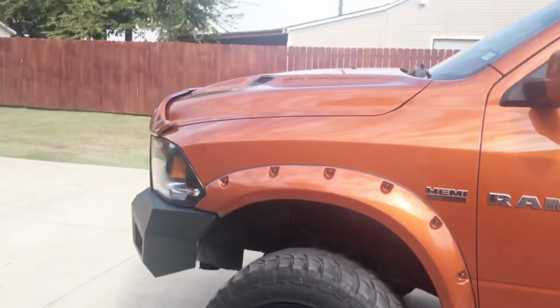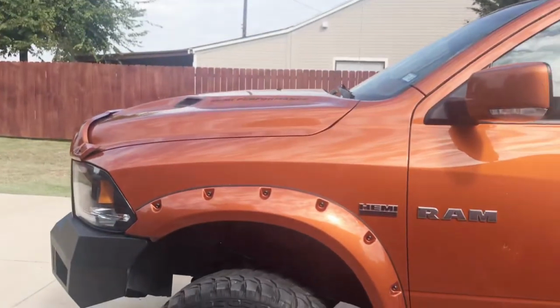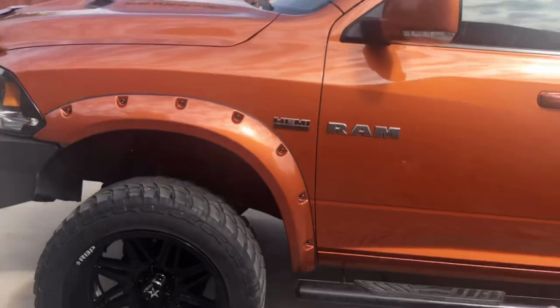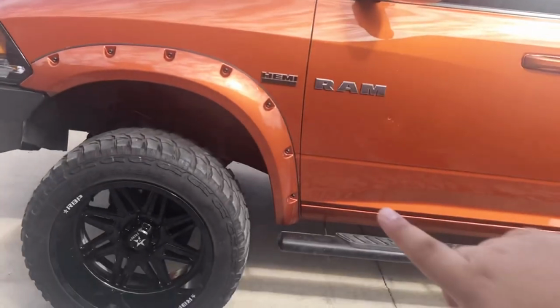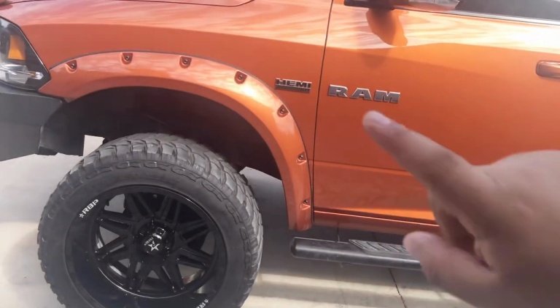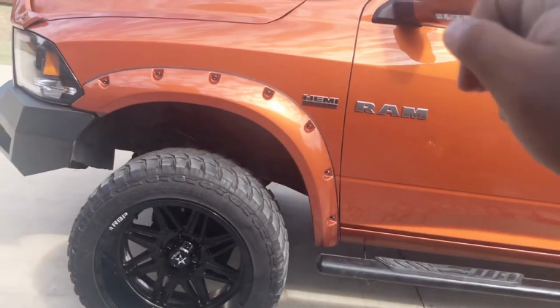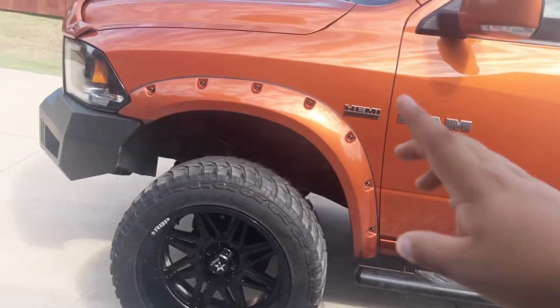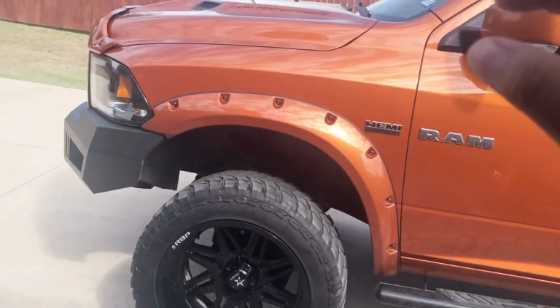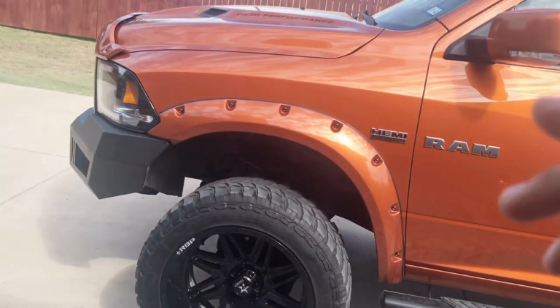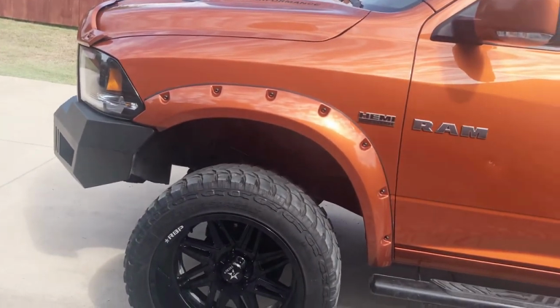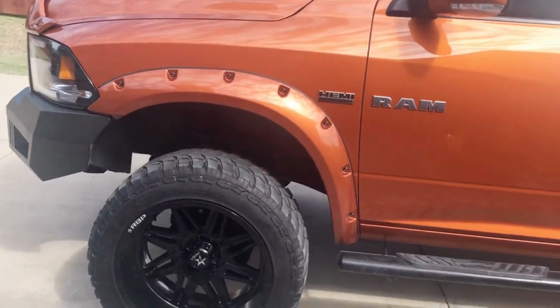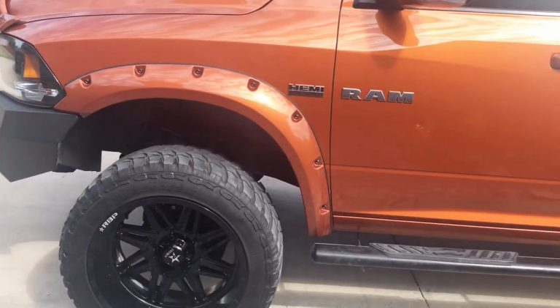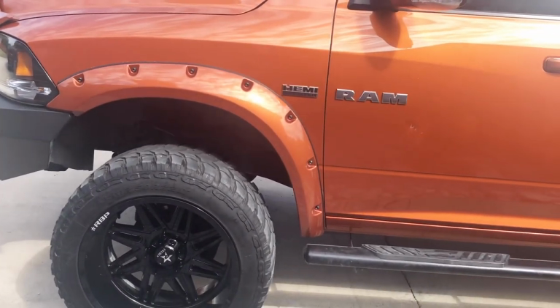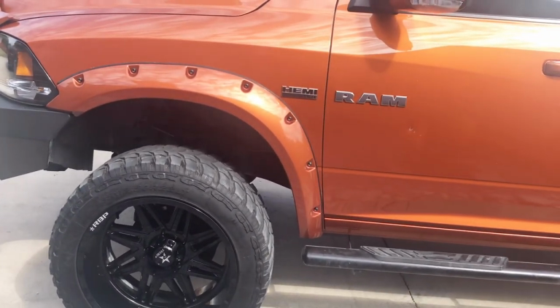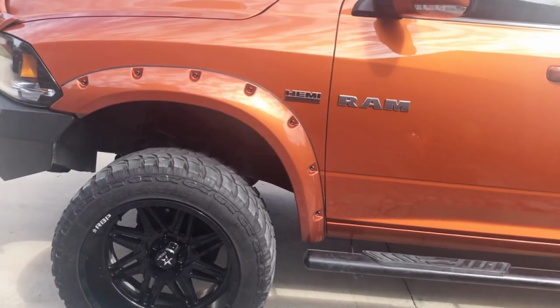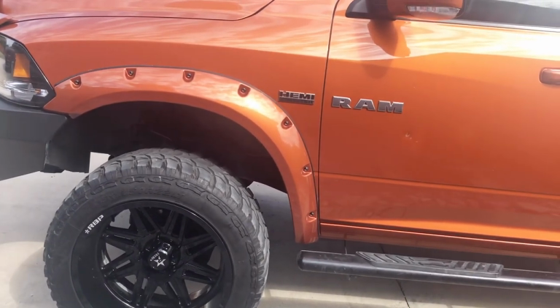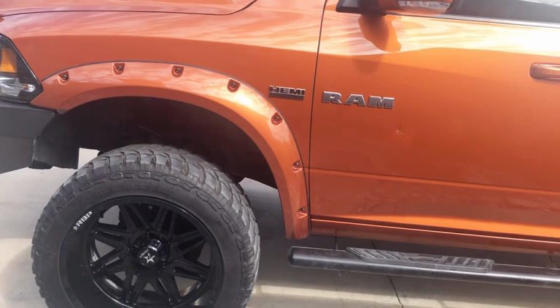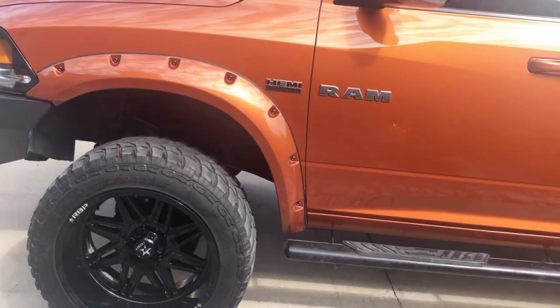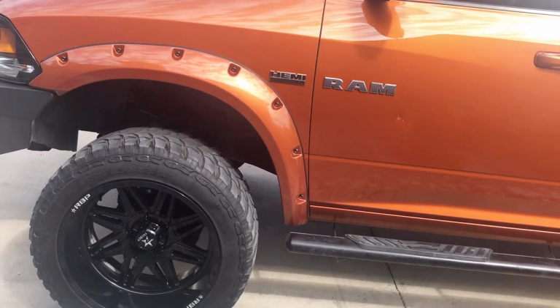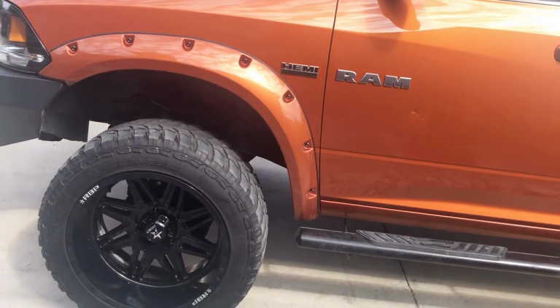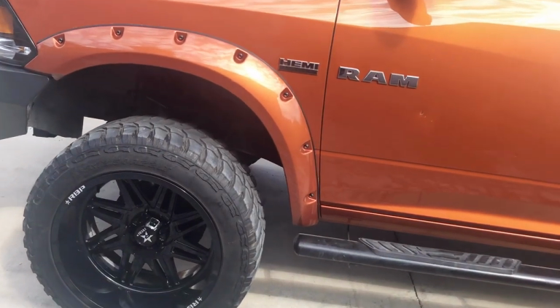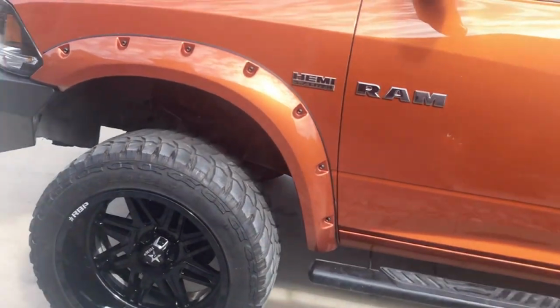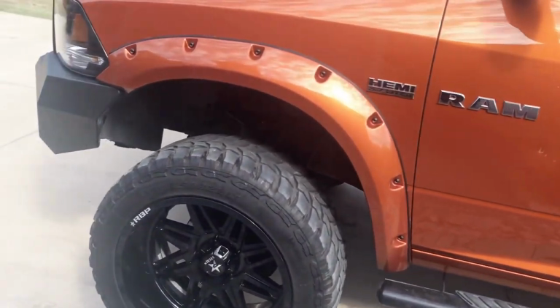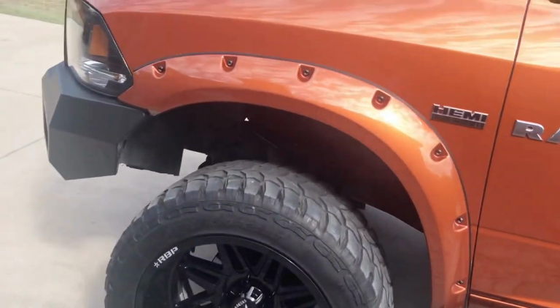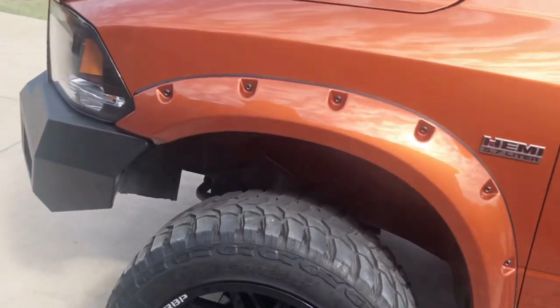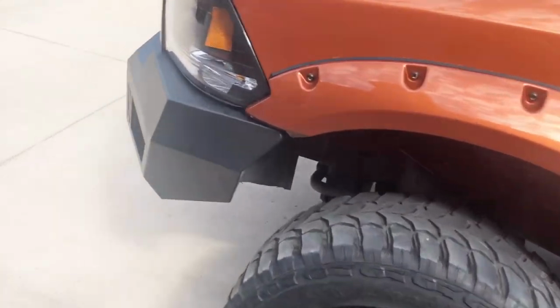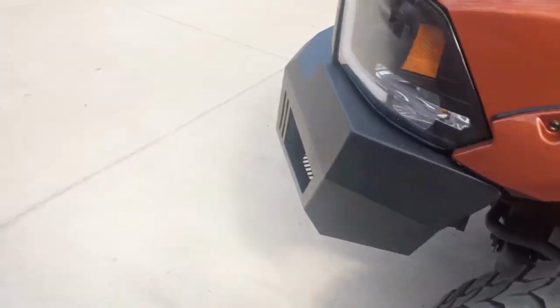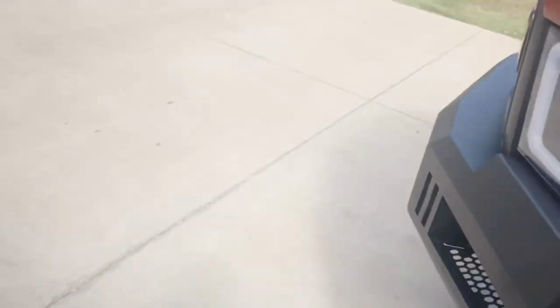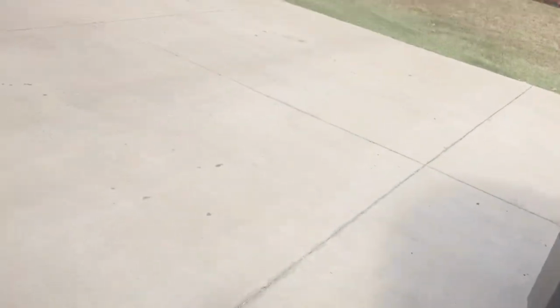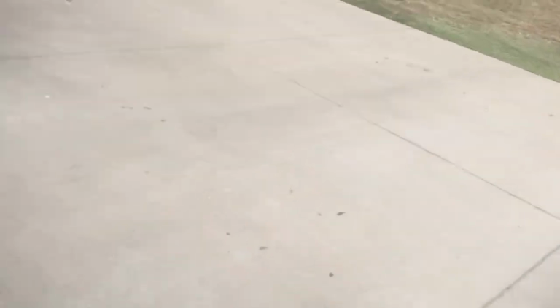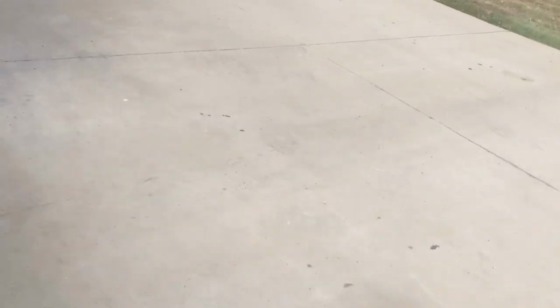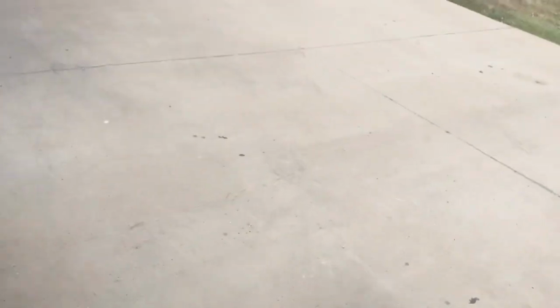I do plan on putting 37s on this. Let me go inside and talk about what I plan on doing with the truck.